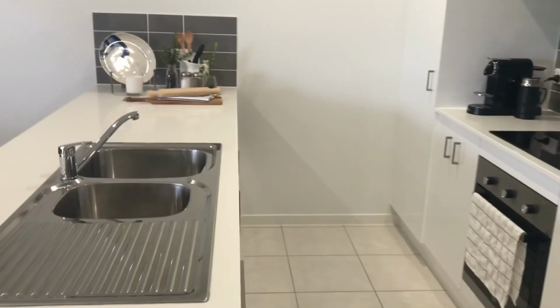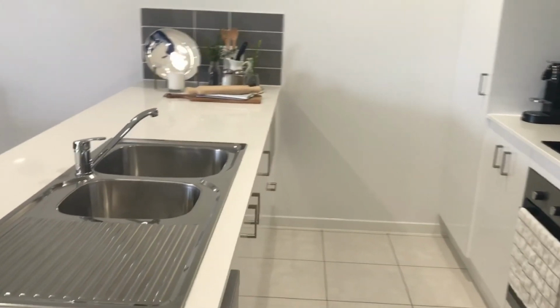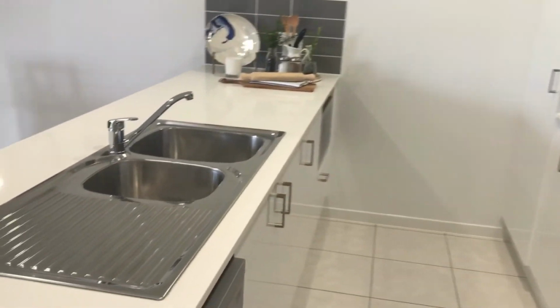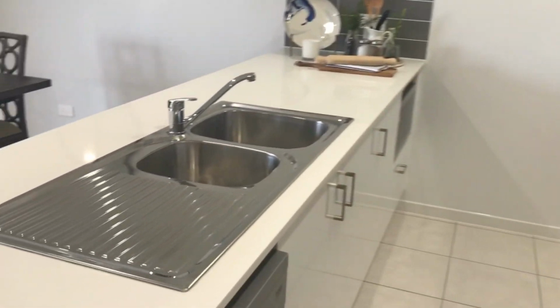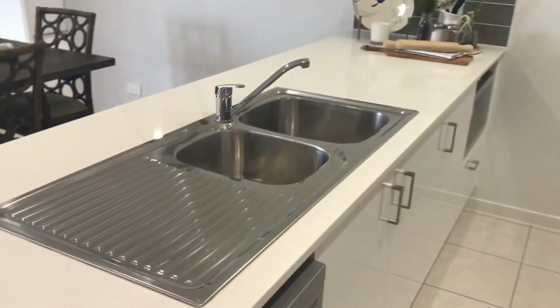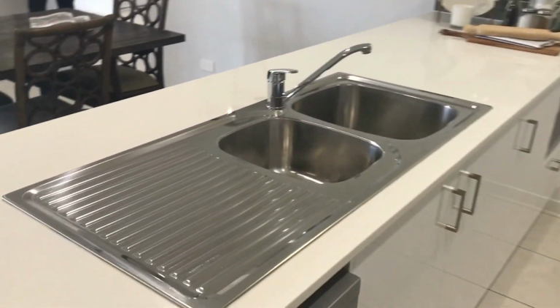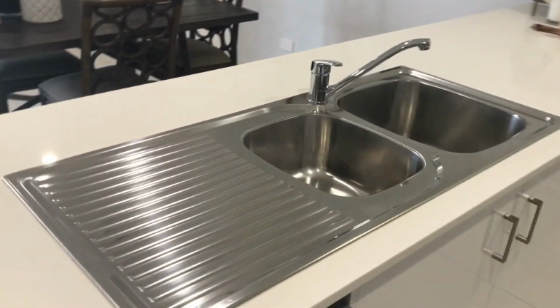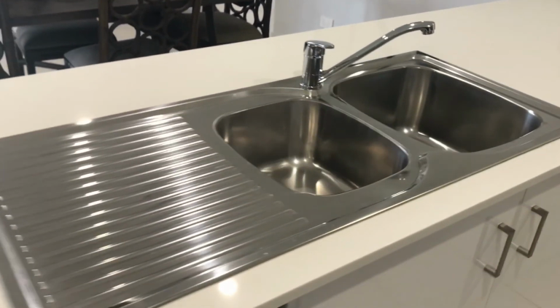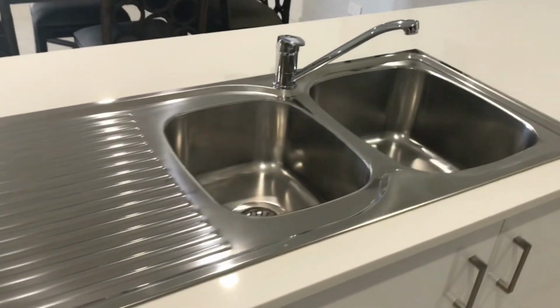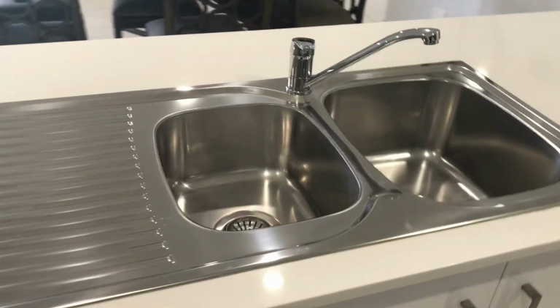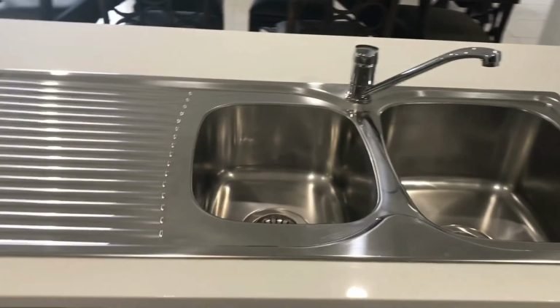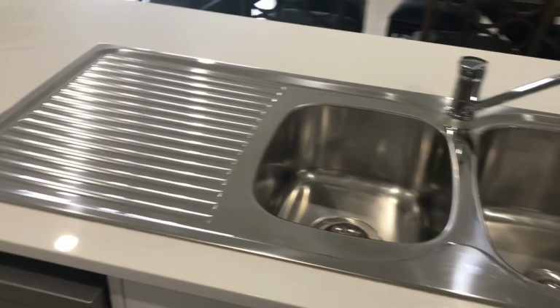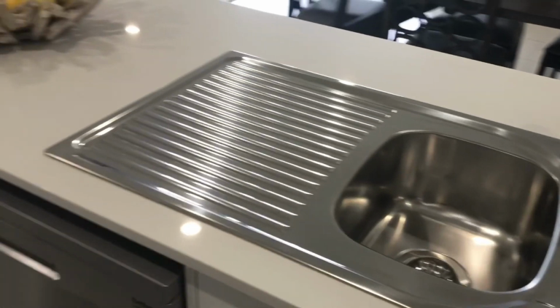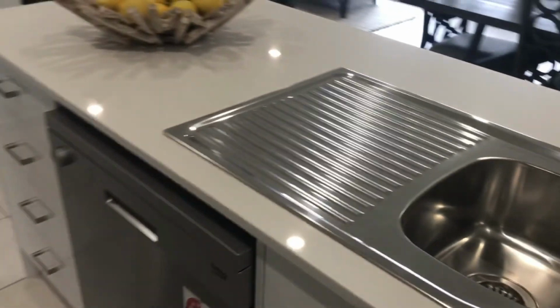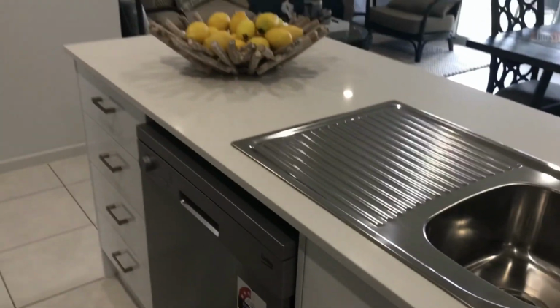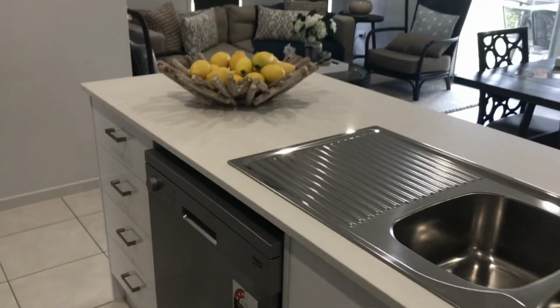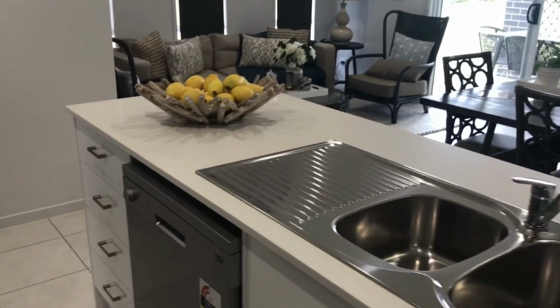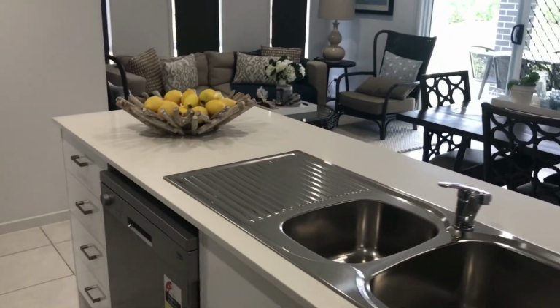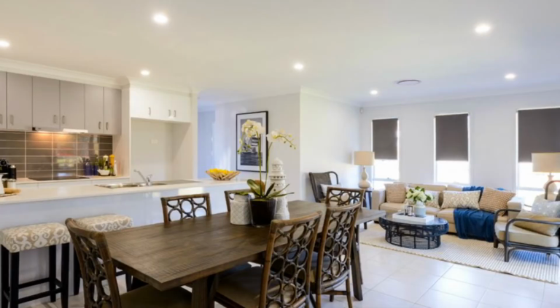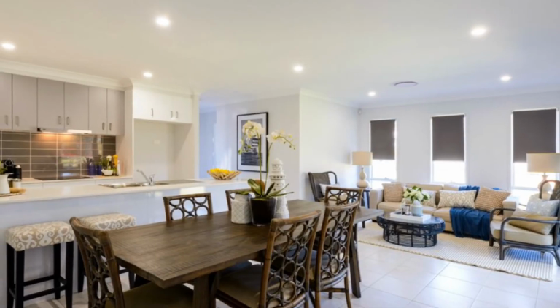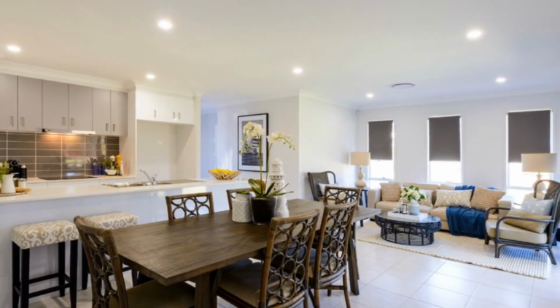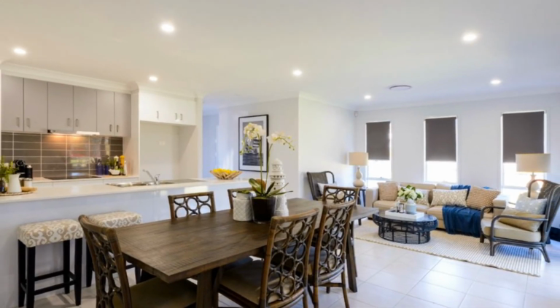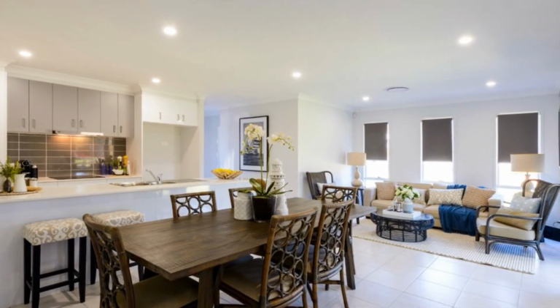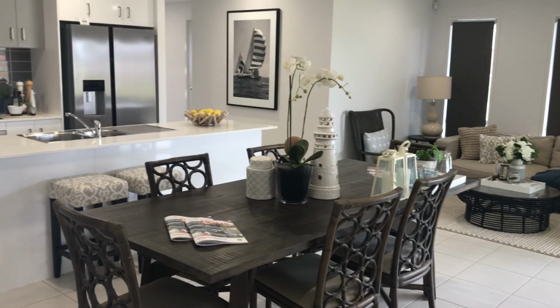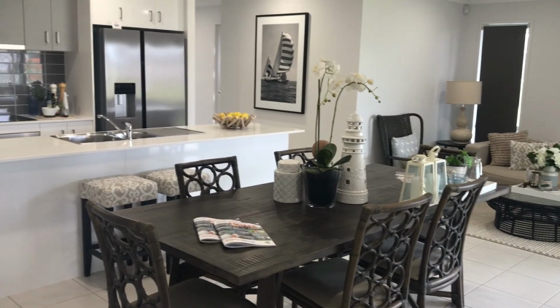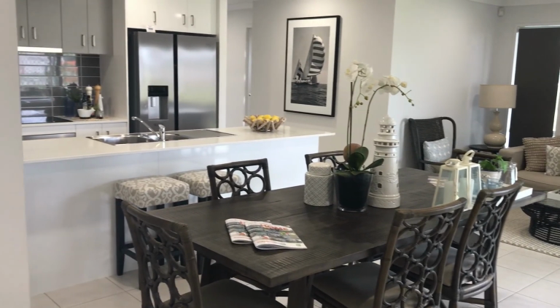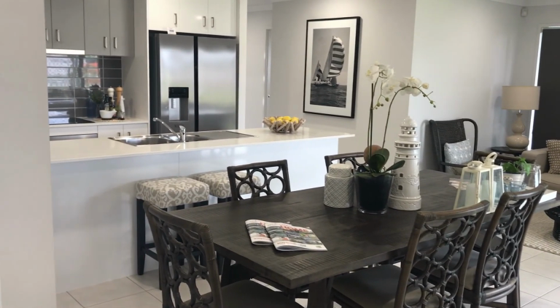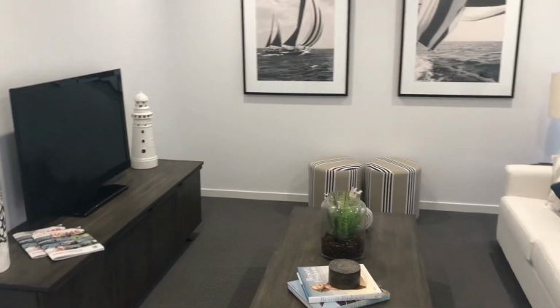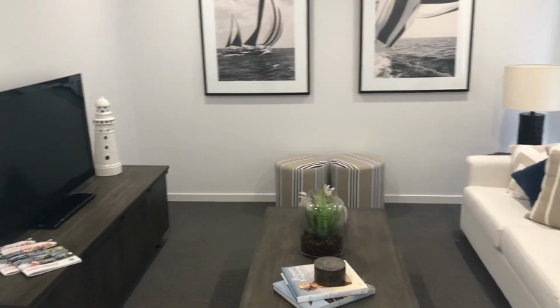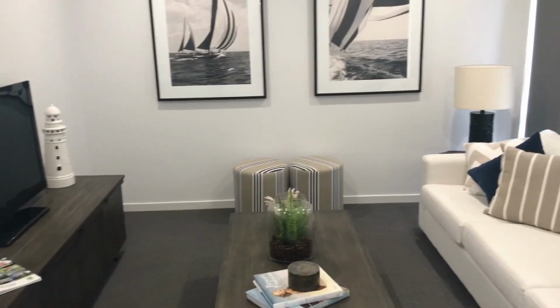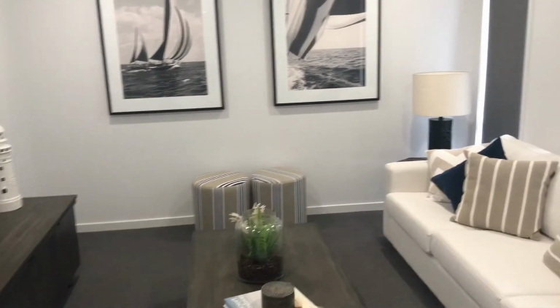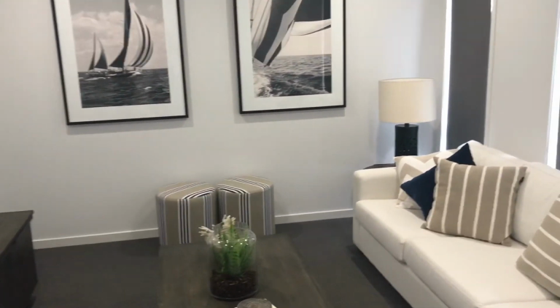Modern kitchen with stone benchtops, stainless steel European appliances including dishwasher, soft close cabinetry and much more. The builder has an amazing range of floor plan layouts to choose from, or you can tailor the design to suit your needs.